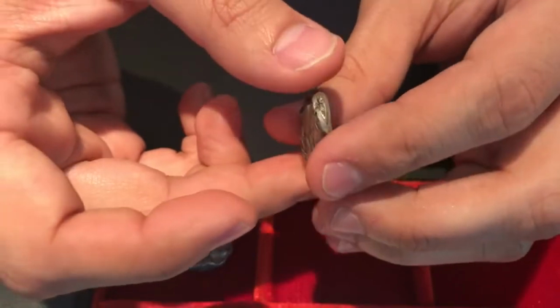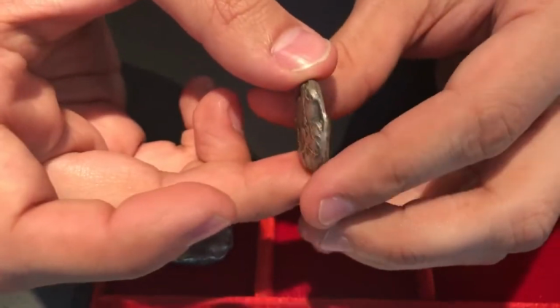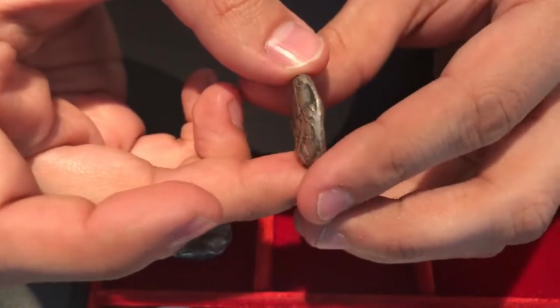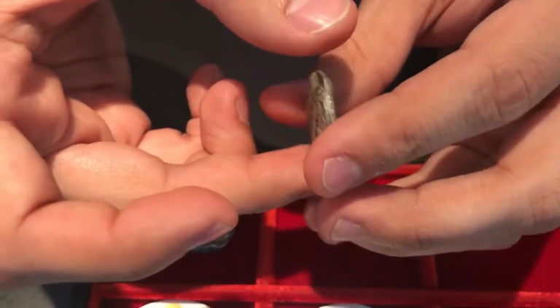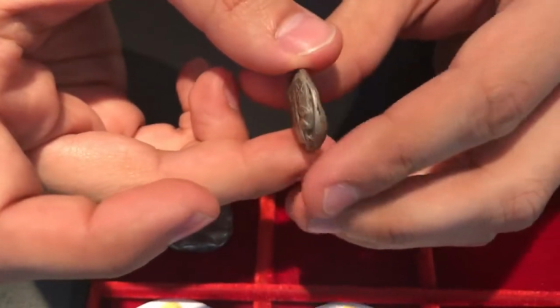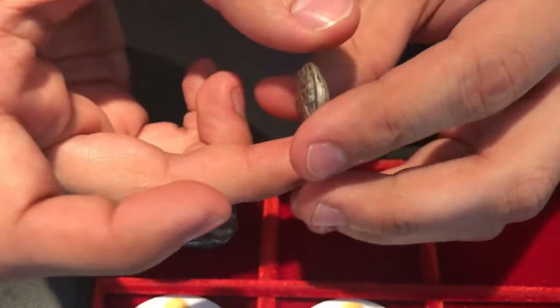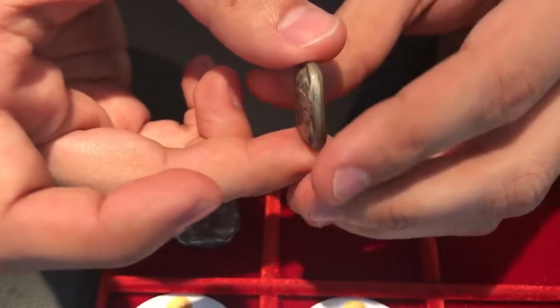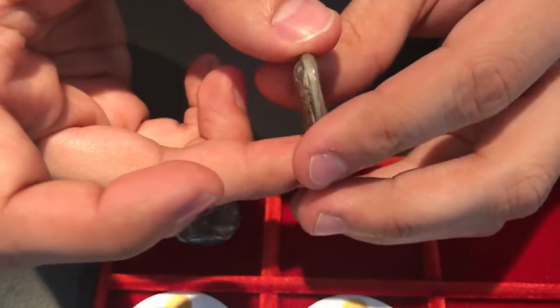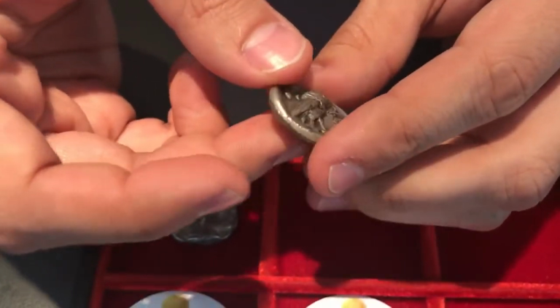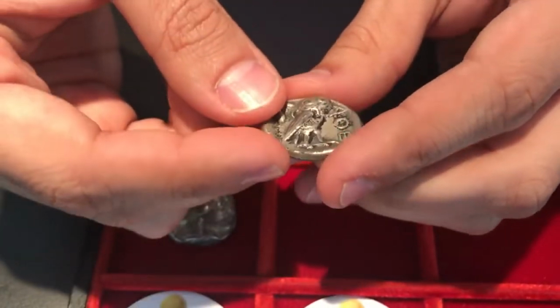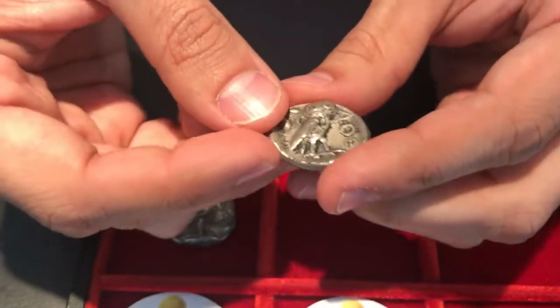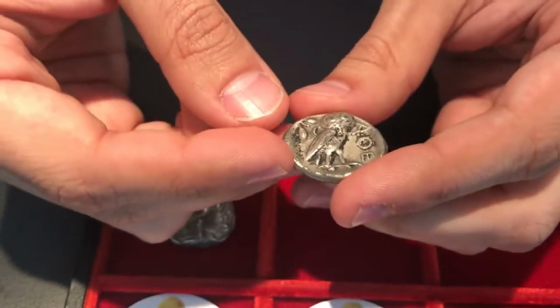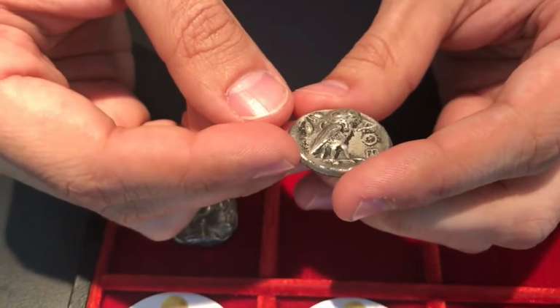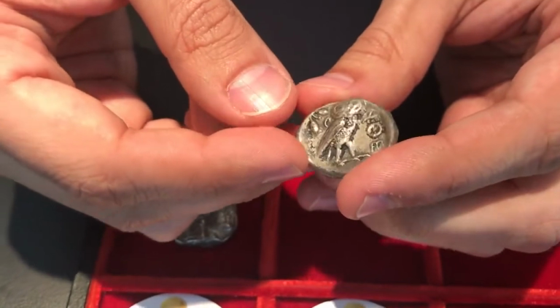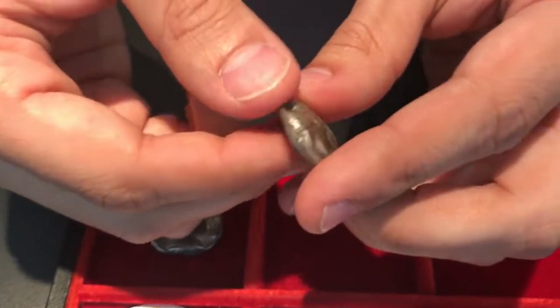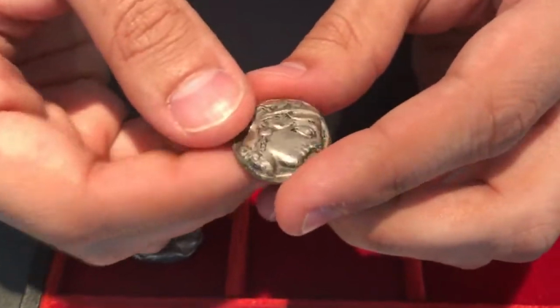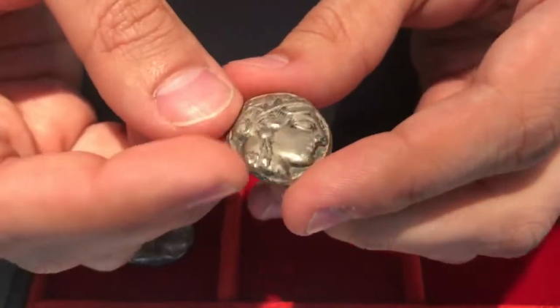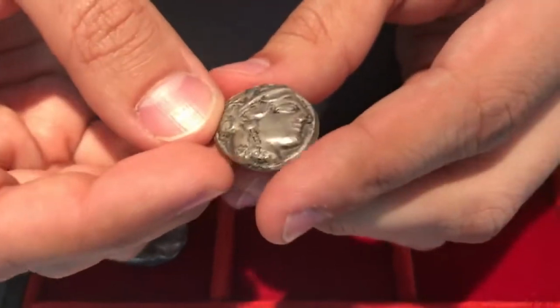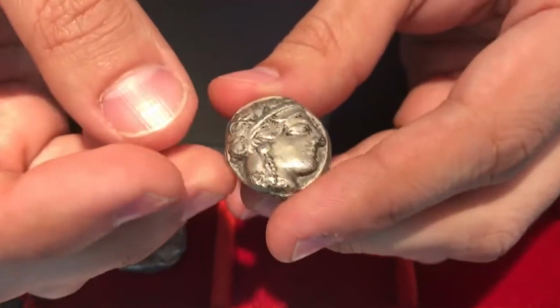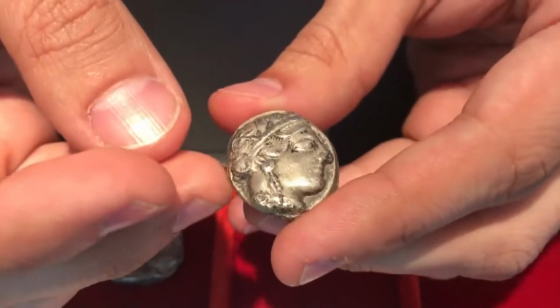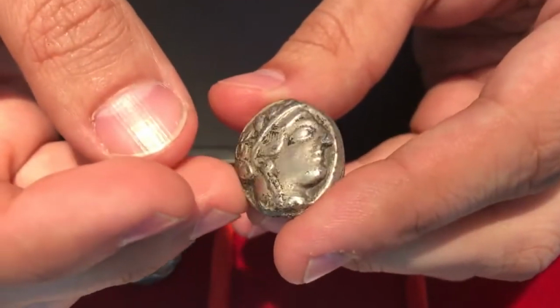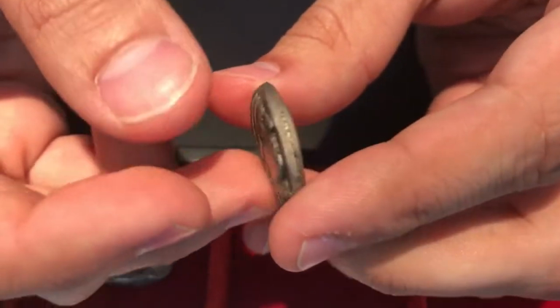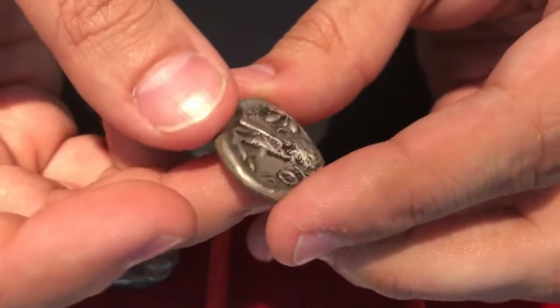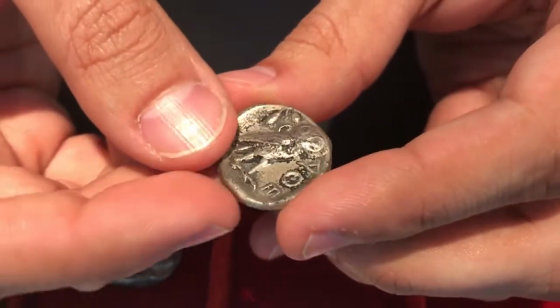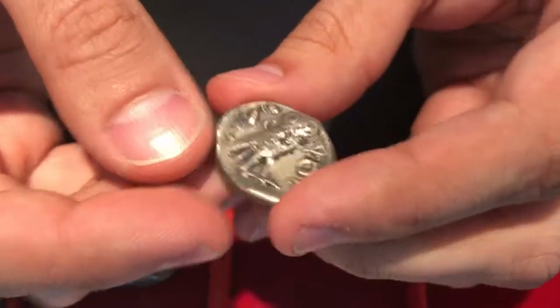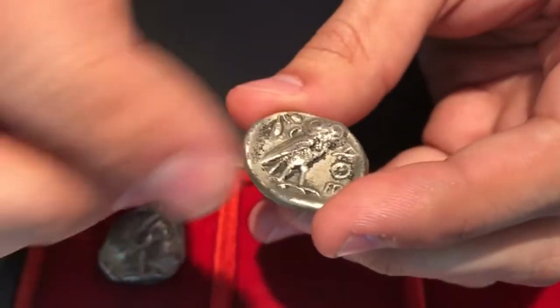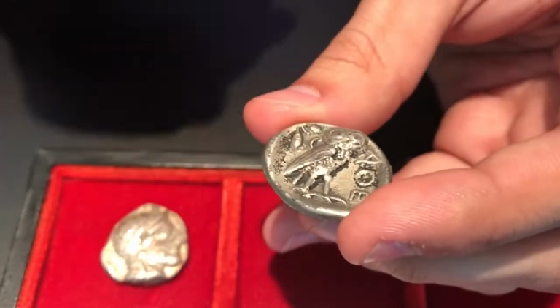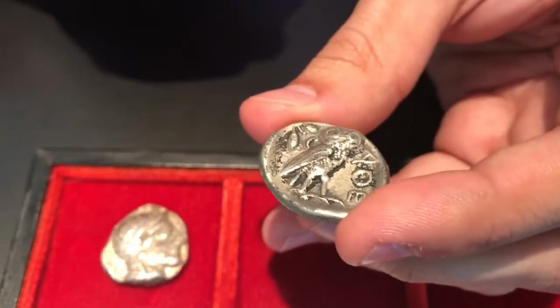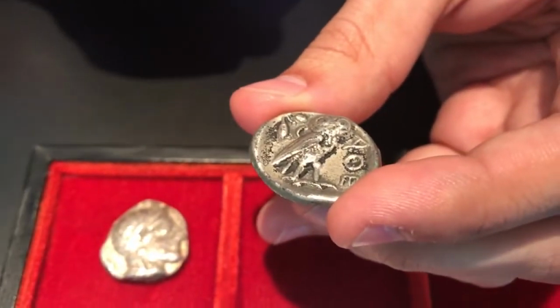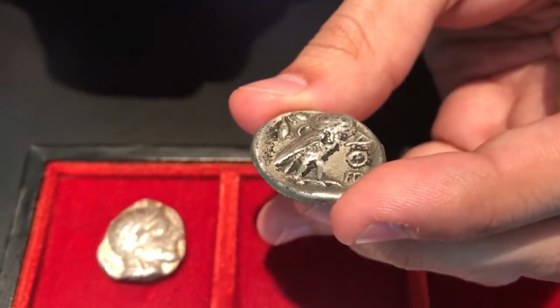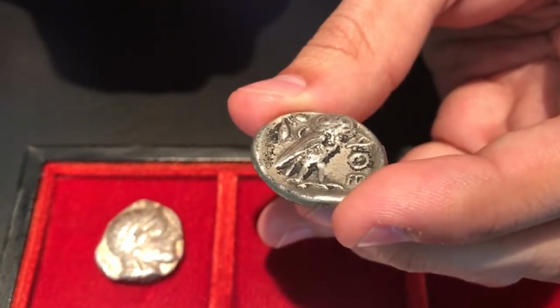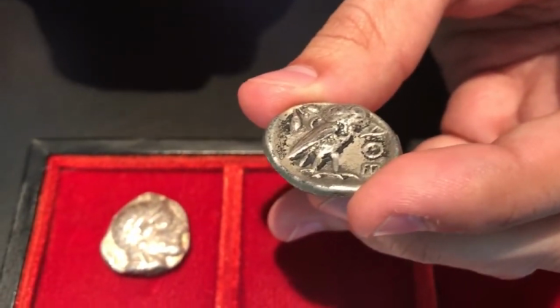Coin B has a clear casting seam, which shows that it was made in a mold. It also has nasty porous surfaces, which also indicate it was made in a mold rather than being hand-struck, and it has a false patina — some sort of paint that was added.